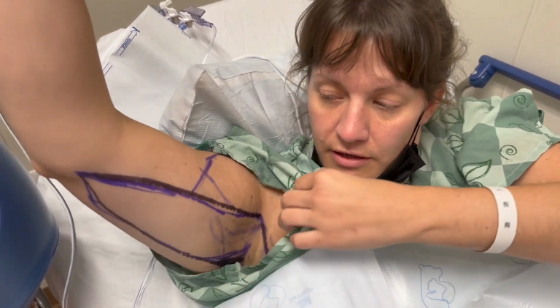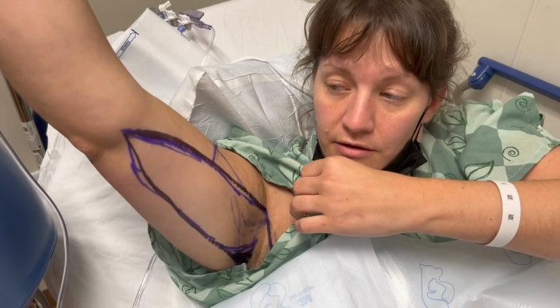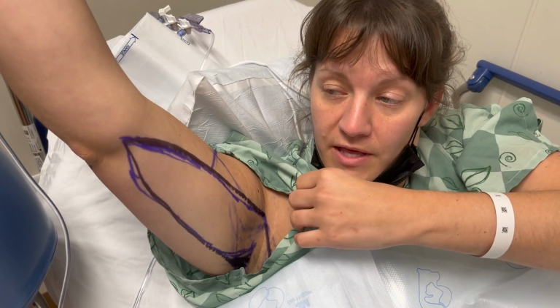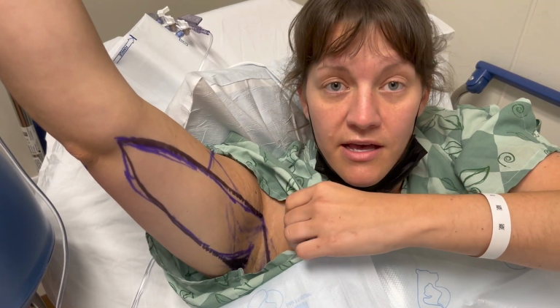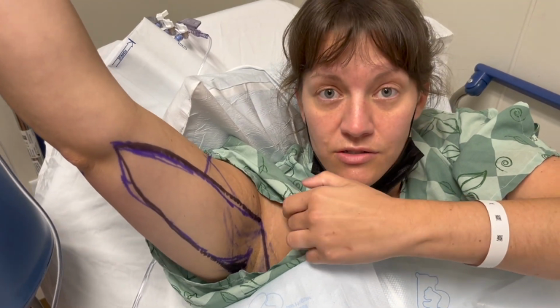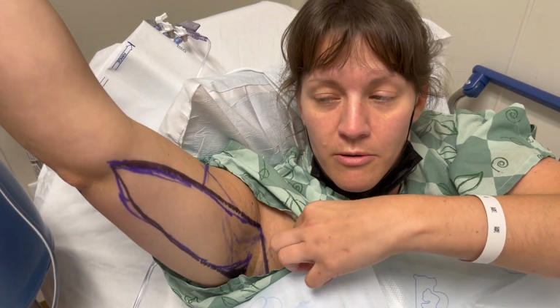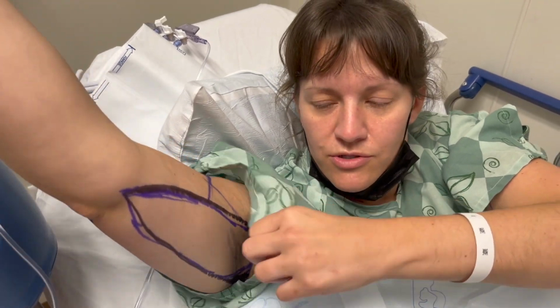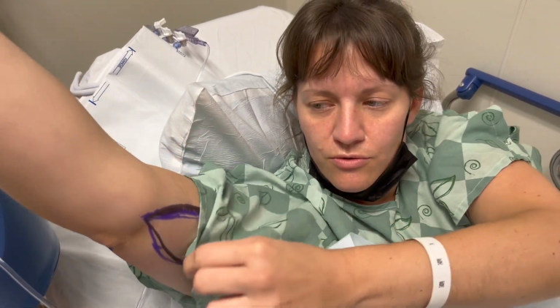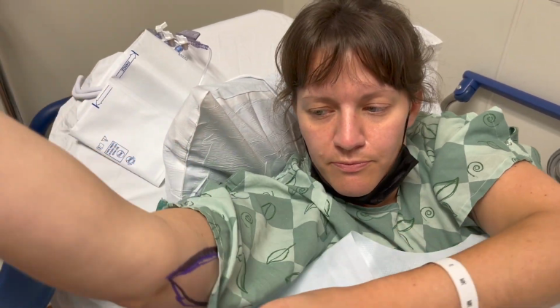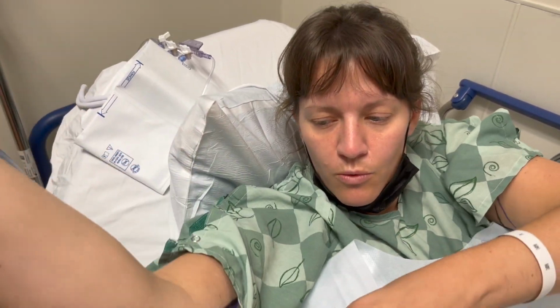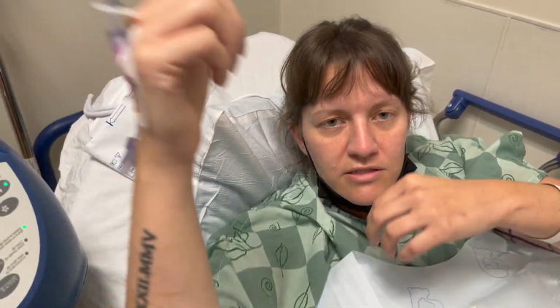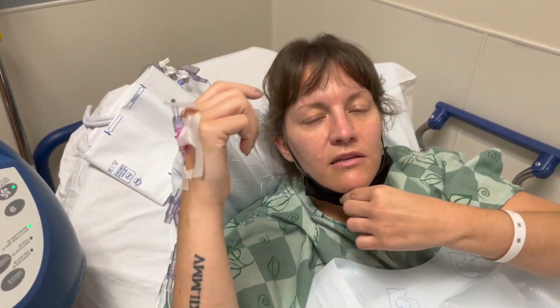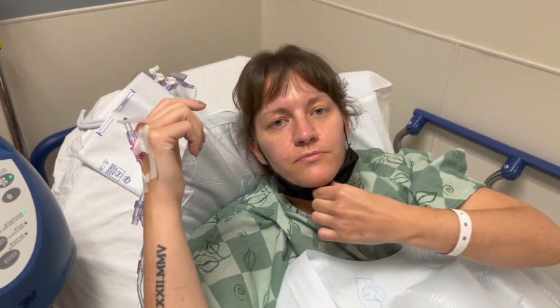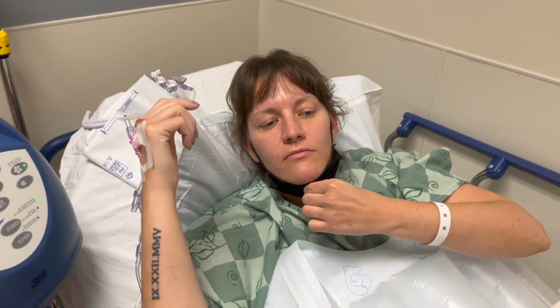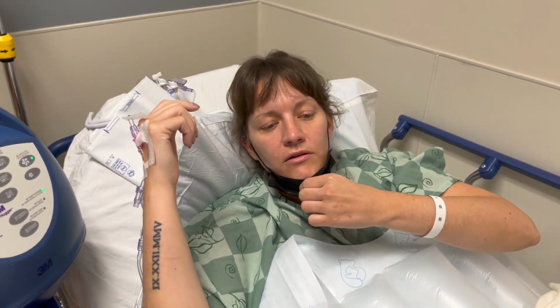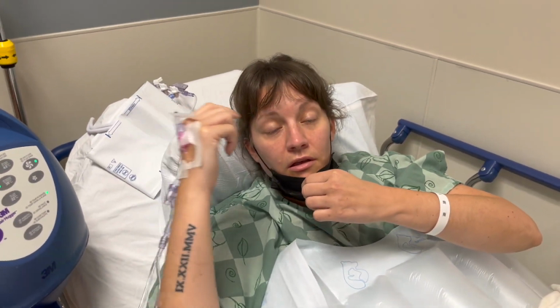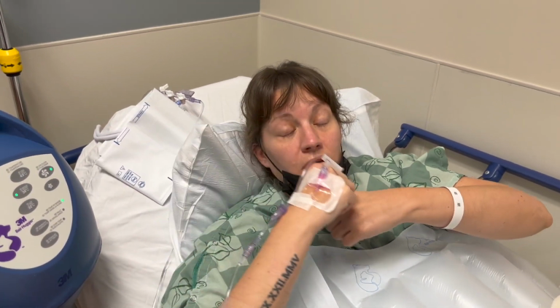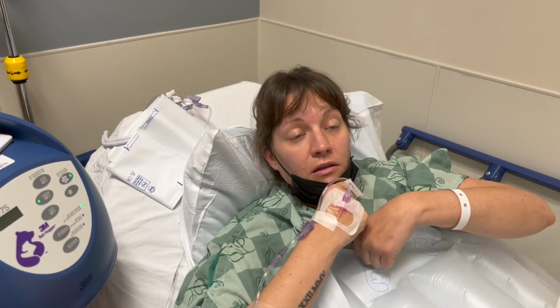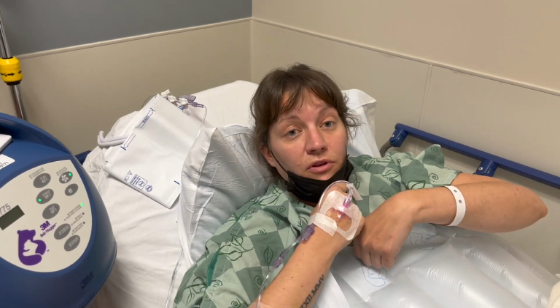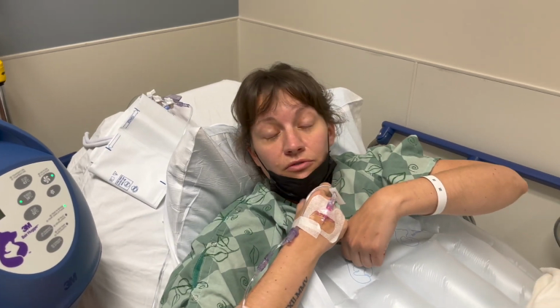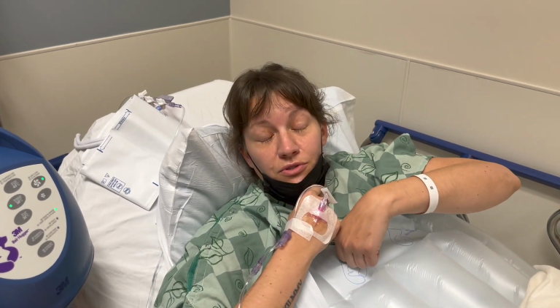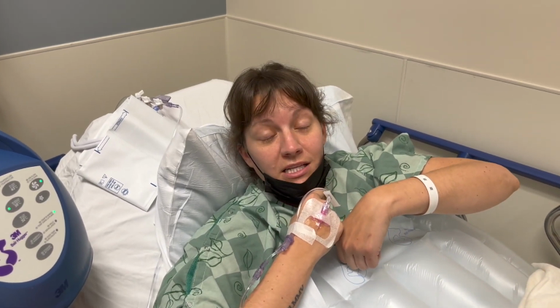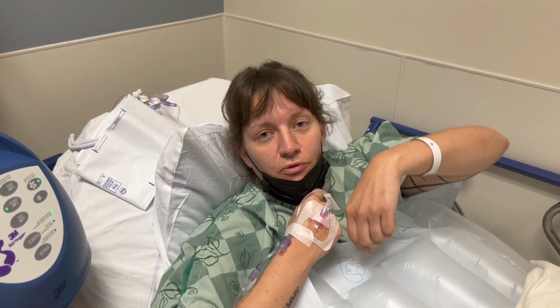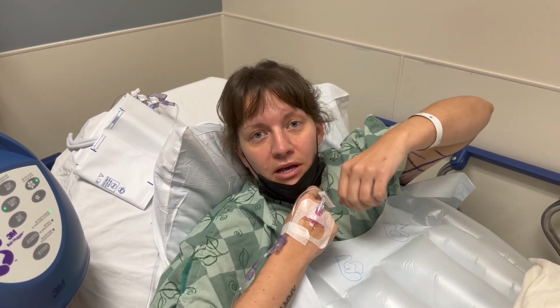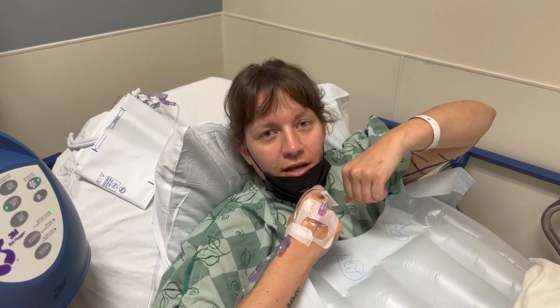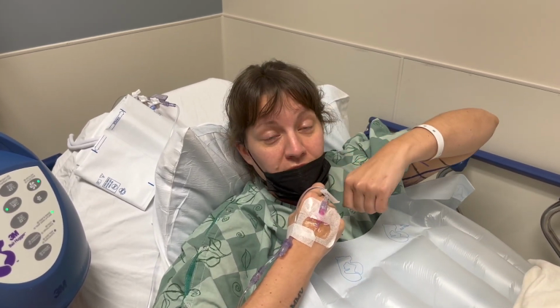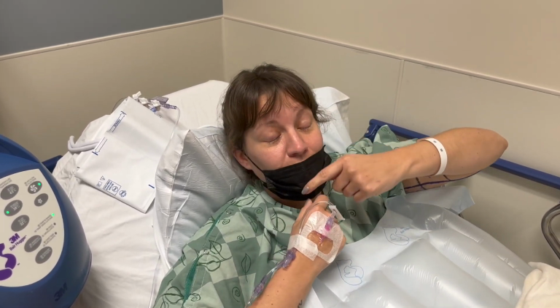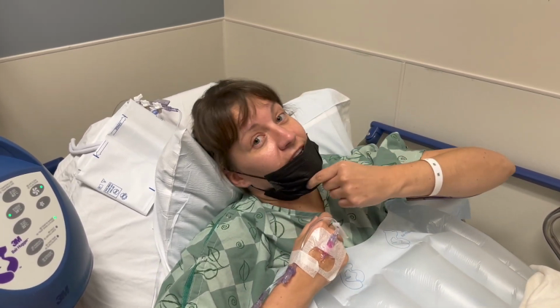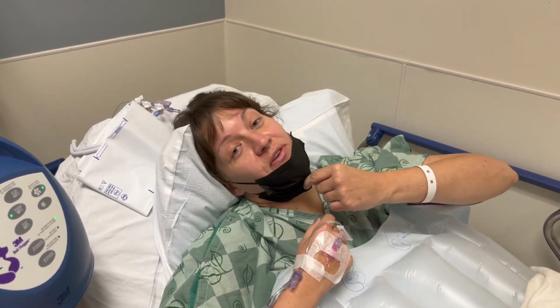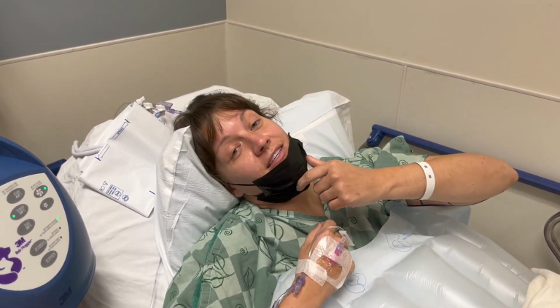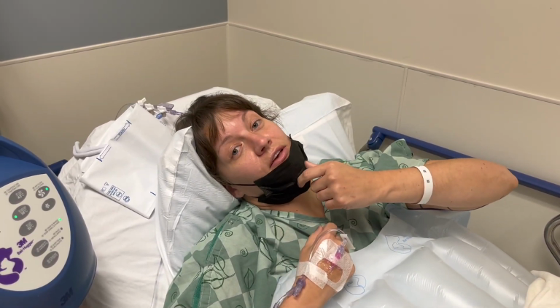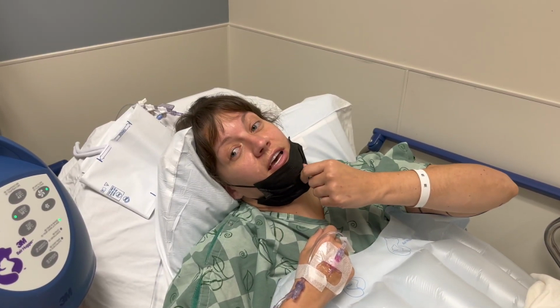And that's that. I'm about to be wheeled in — feel good for two seconds before I become unconscious. I'll see you guys on the other side.